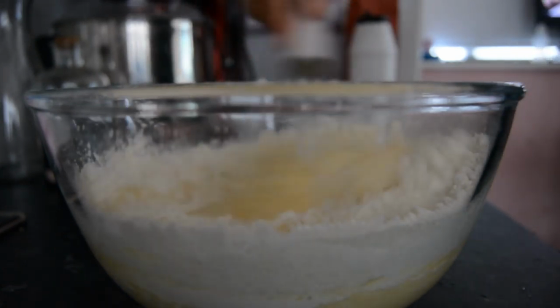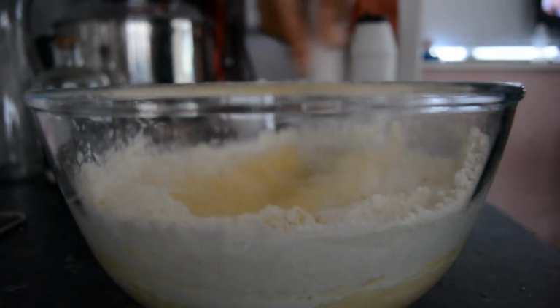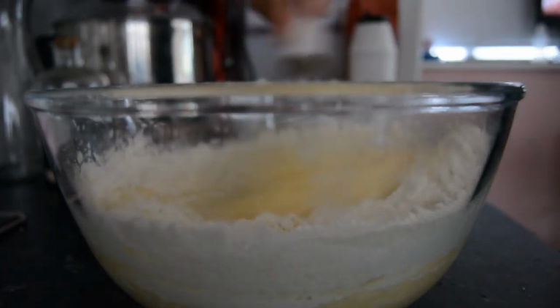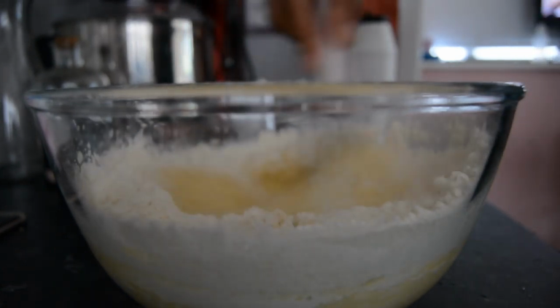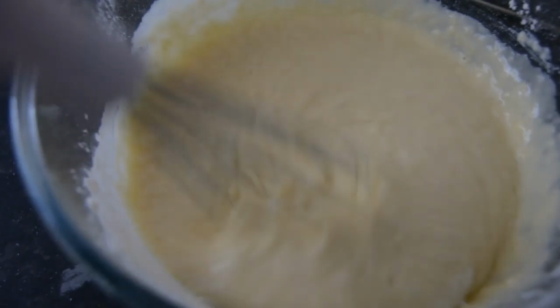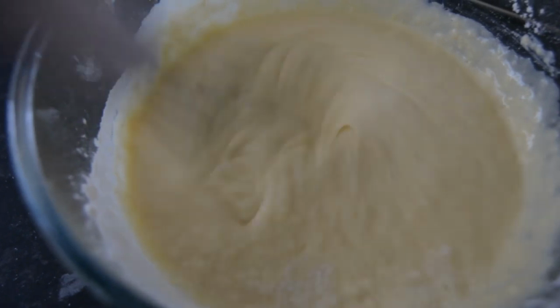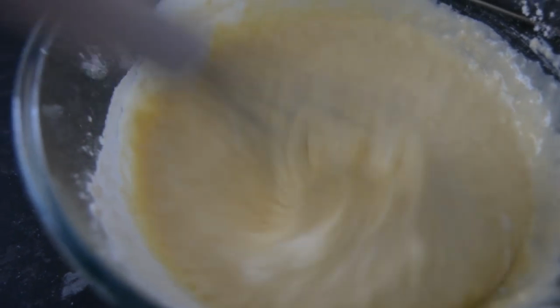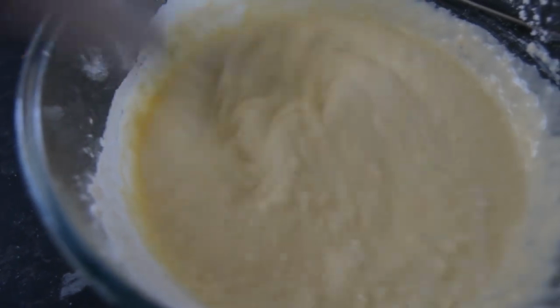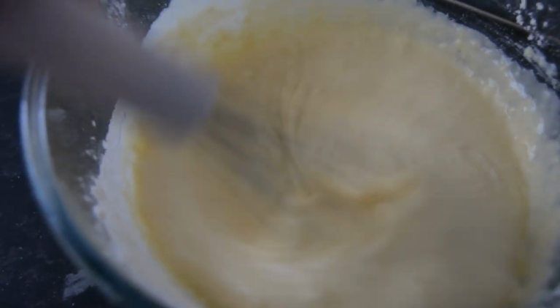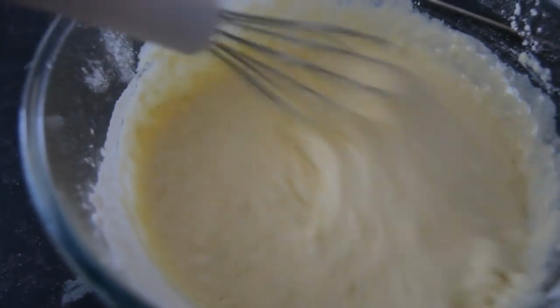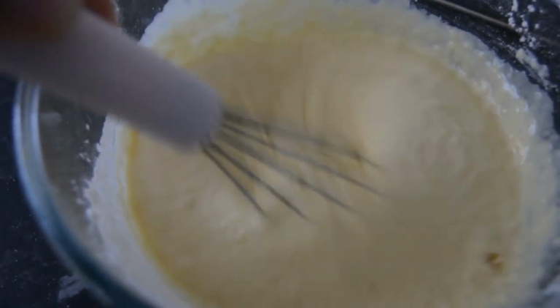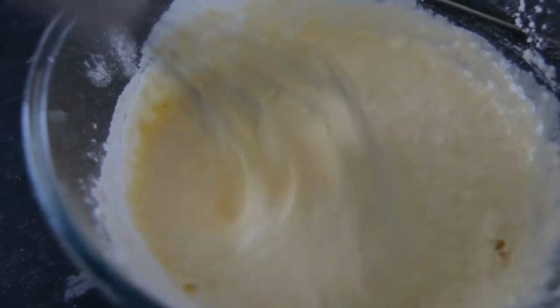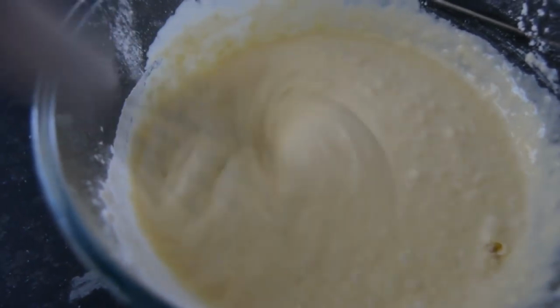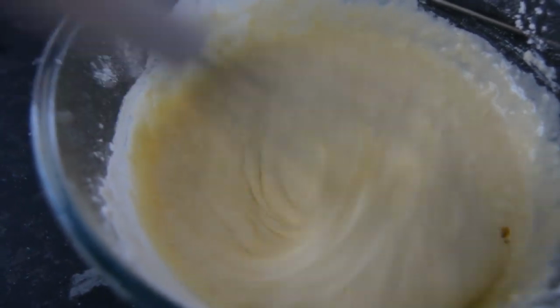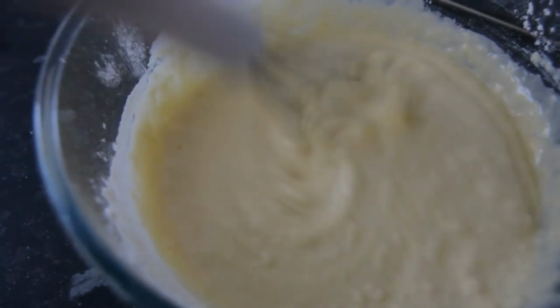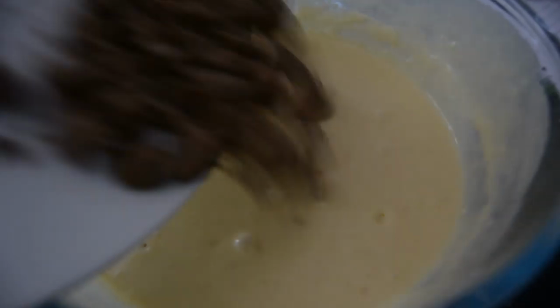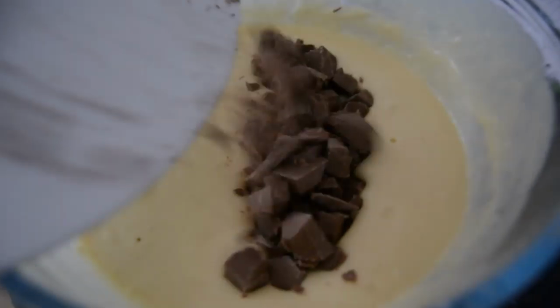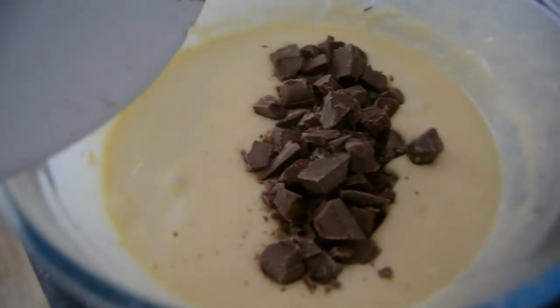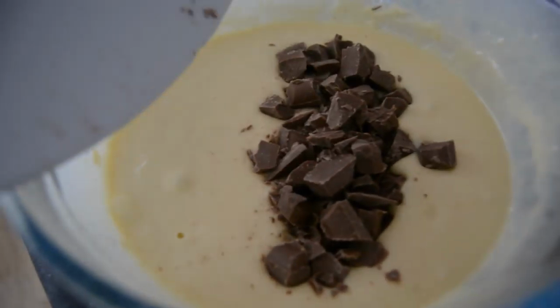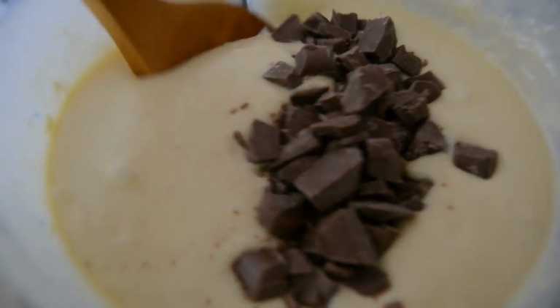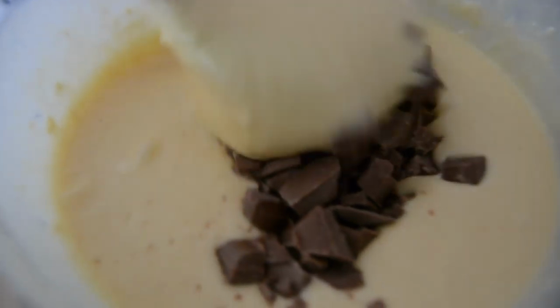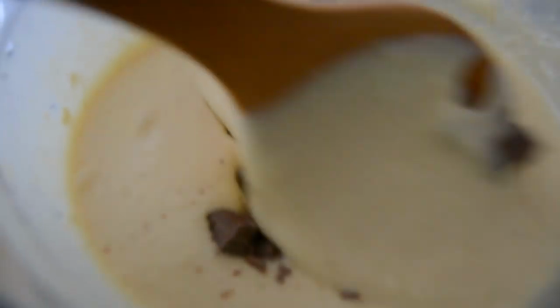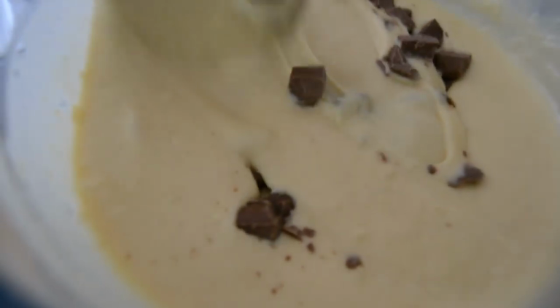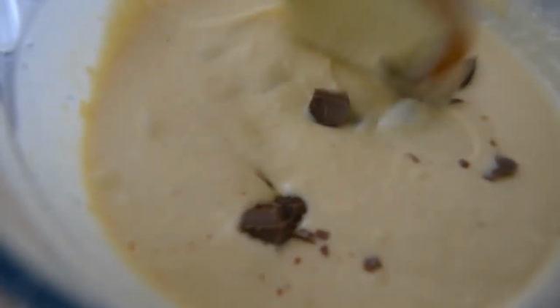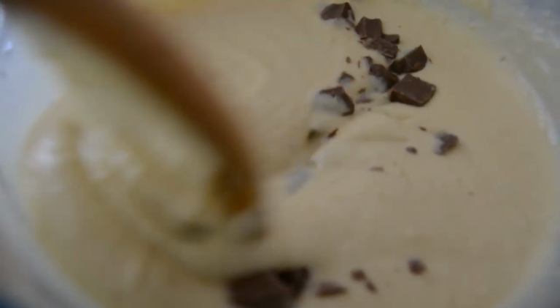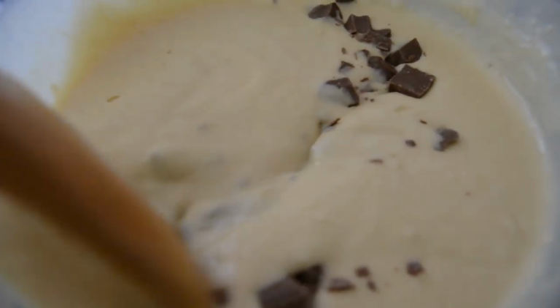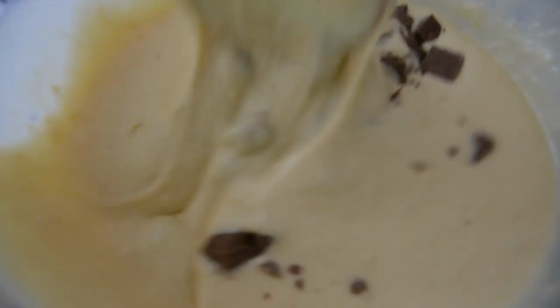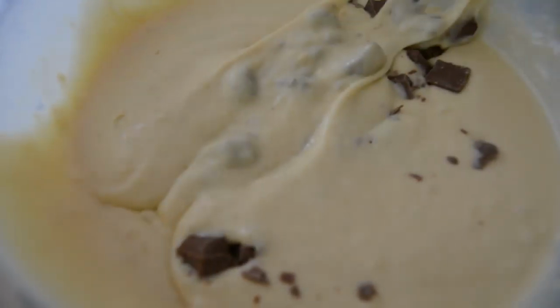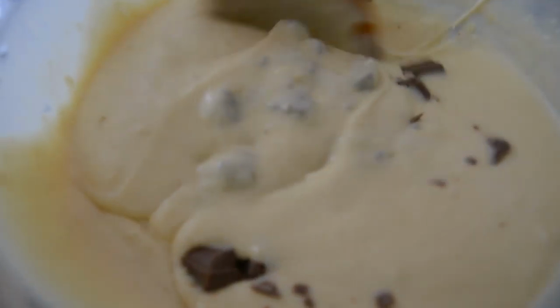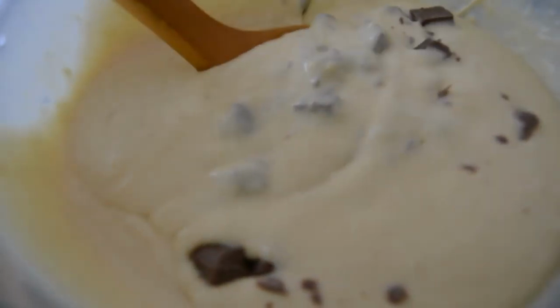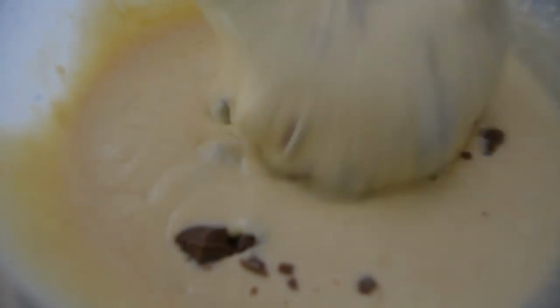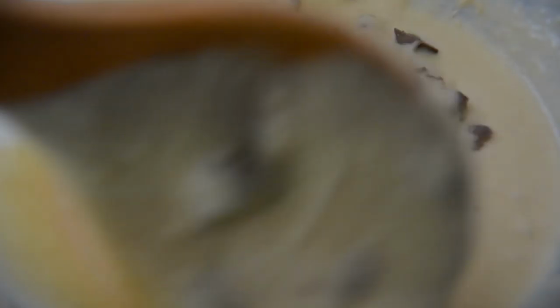Yeah and then I just whisked that all together and there's our lovely pancake batter. But something's missing — yes, it's the choc chunks! So I just threw them in and then roughly mixed that together.